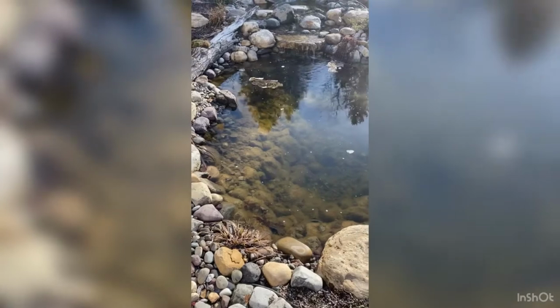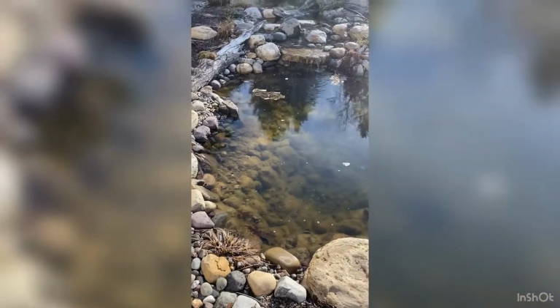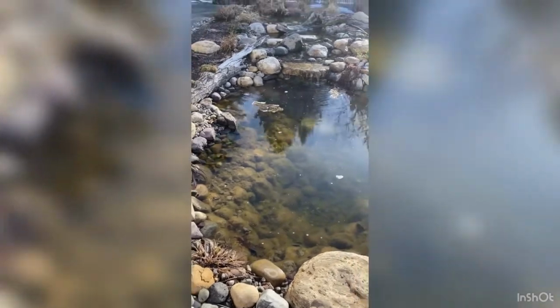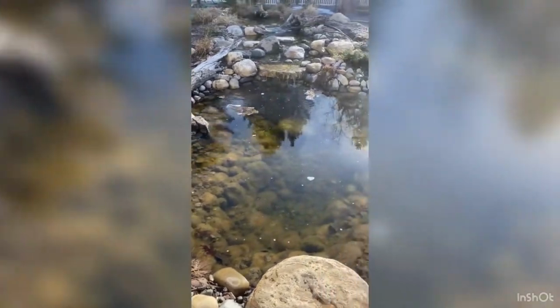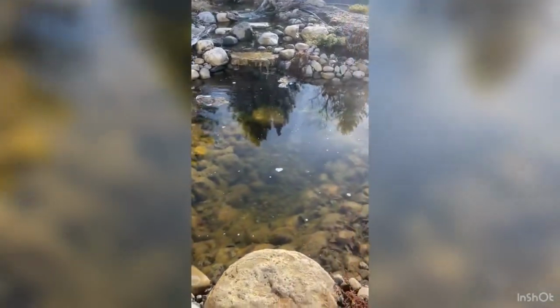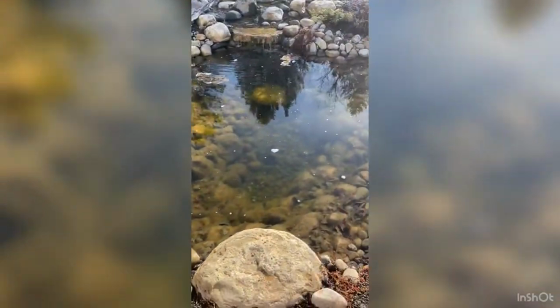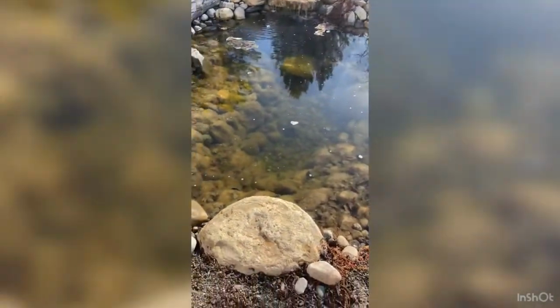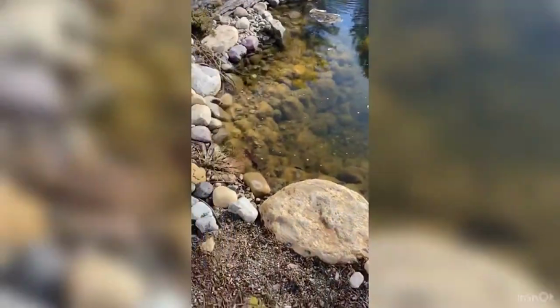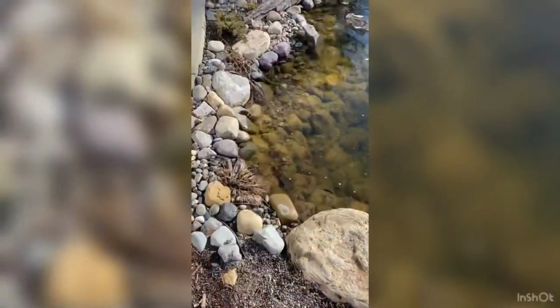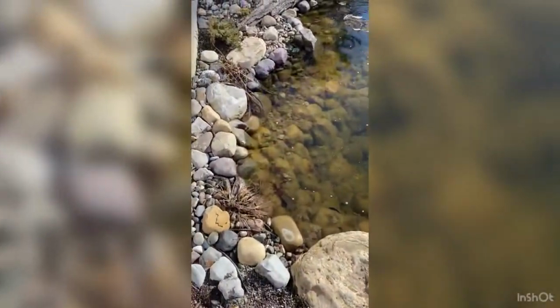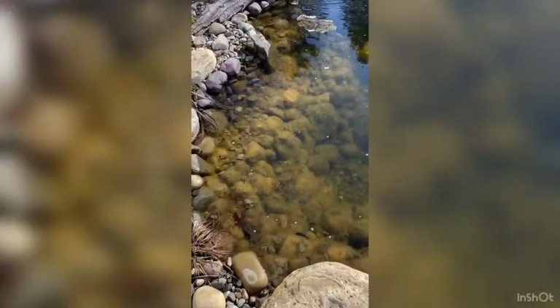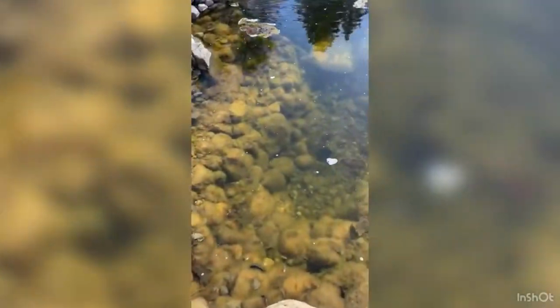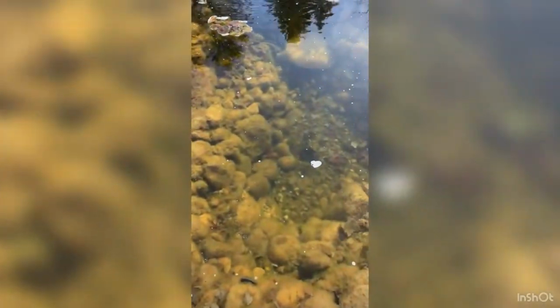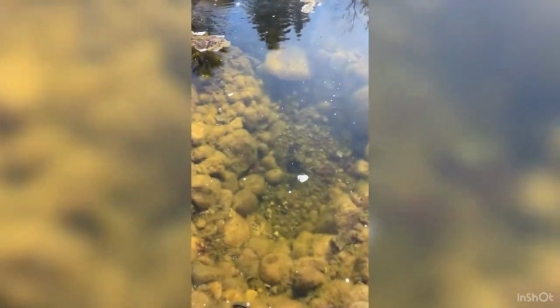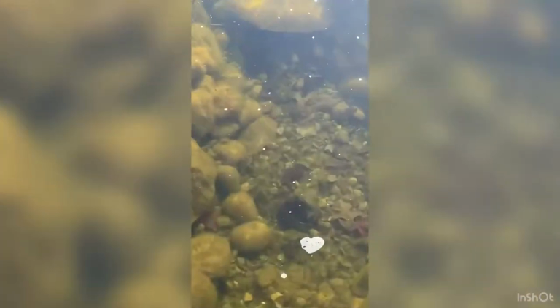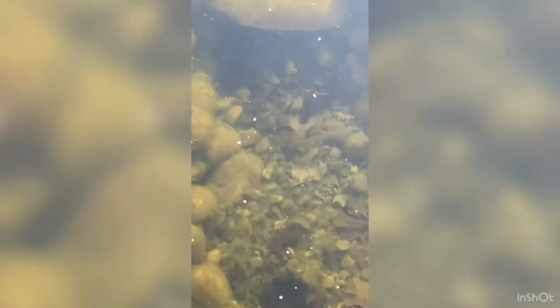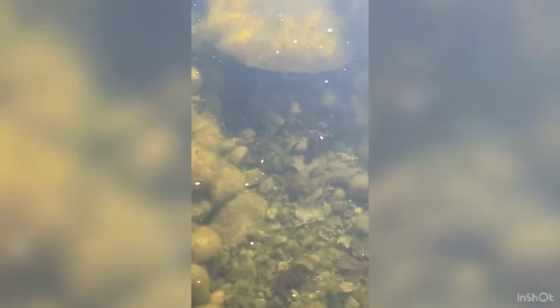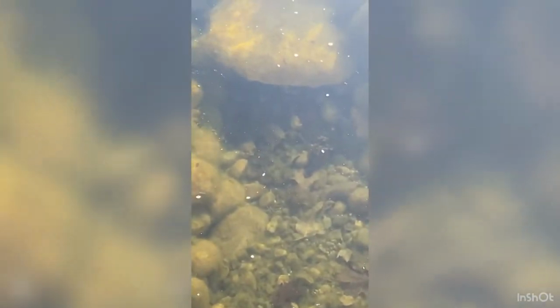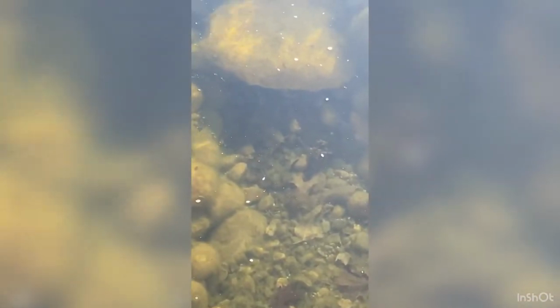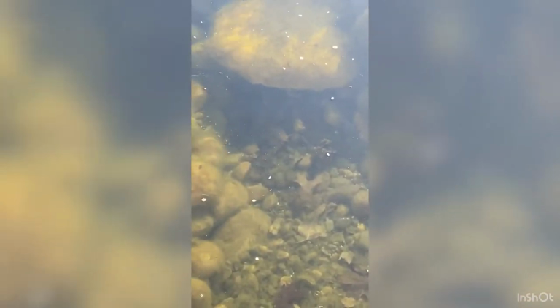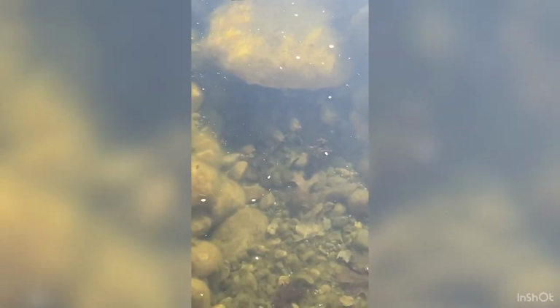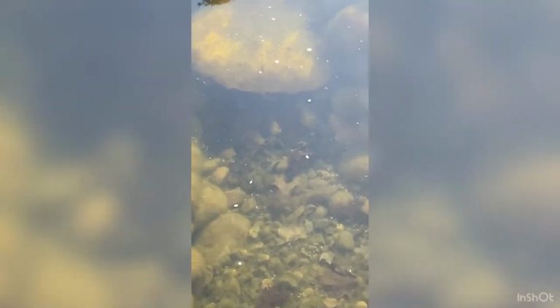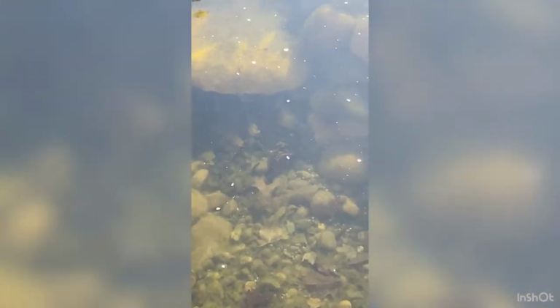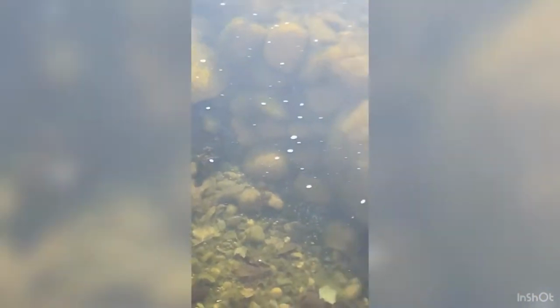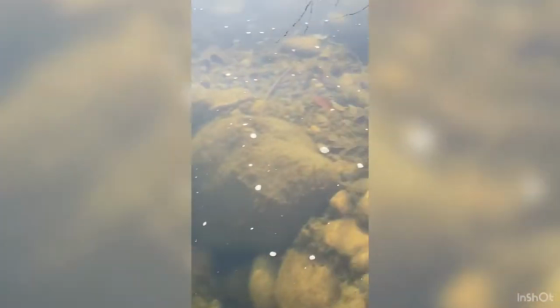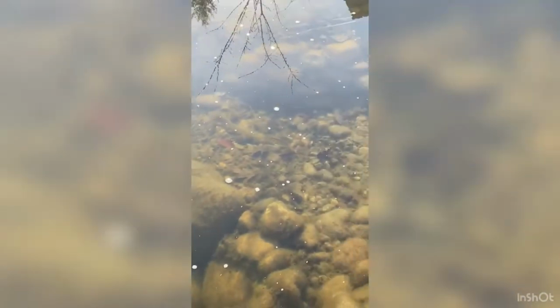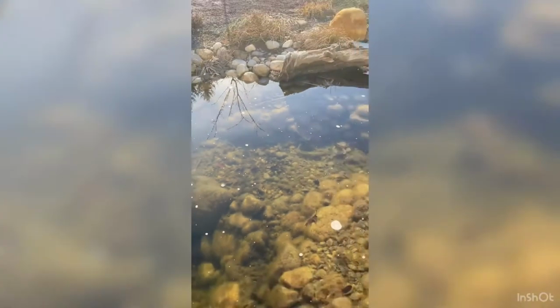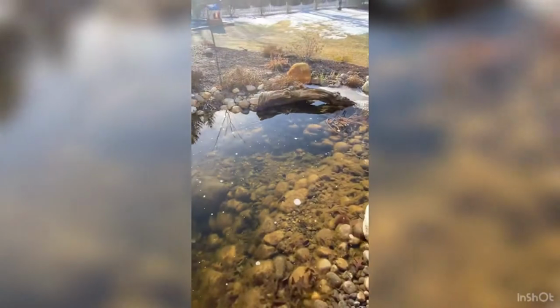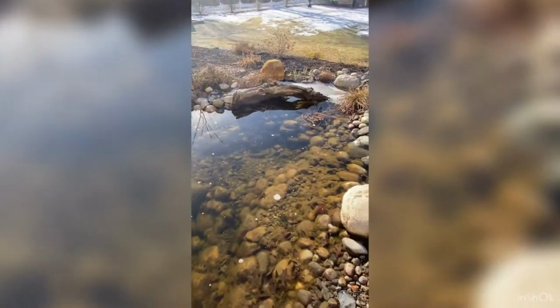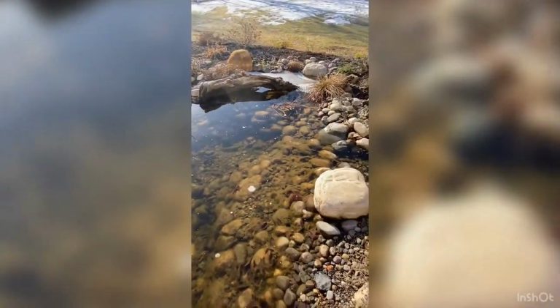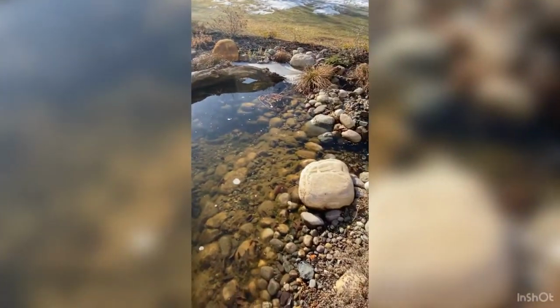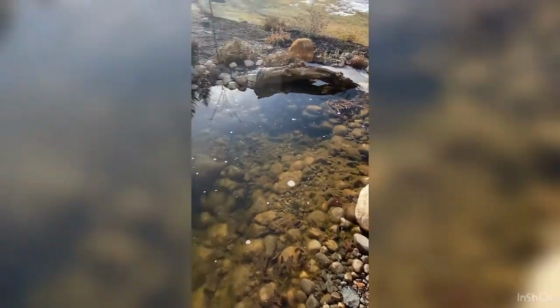This is the outdoor pond. We have a couple of fish in here that stayed out during the winter, but you can't really see them — they're hiding in that cave. But yeah, that's the pond.